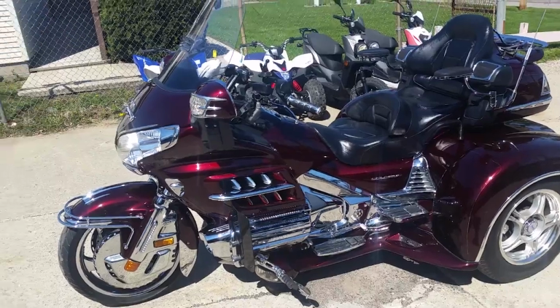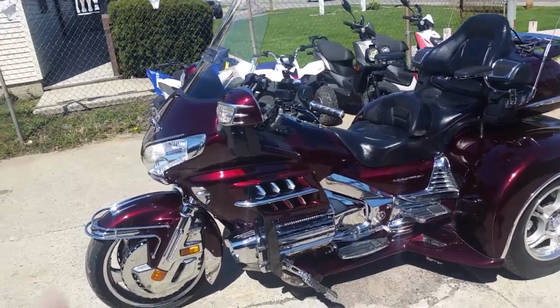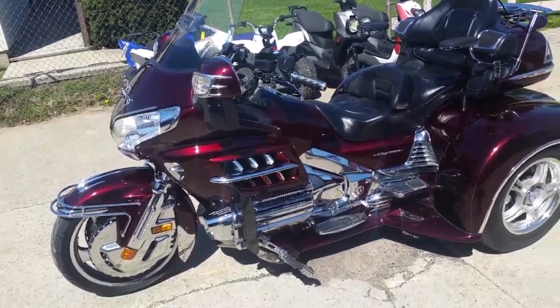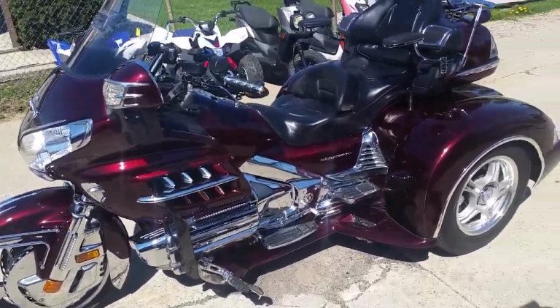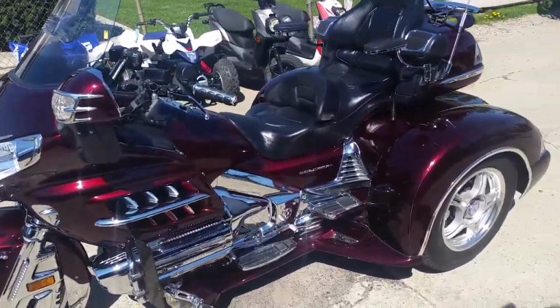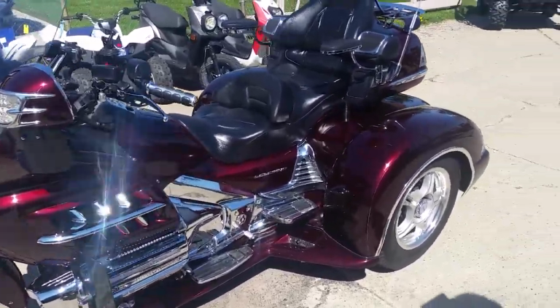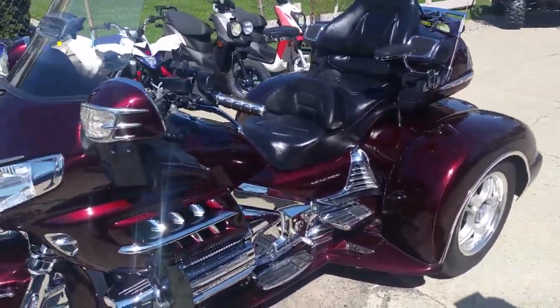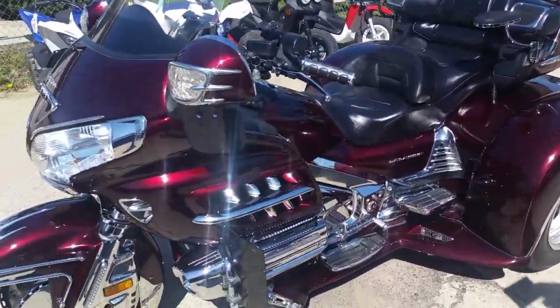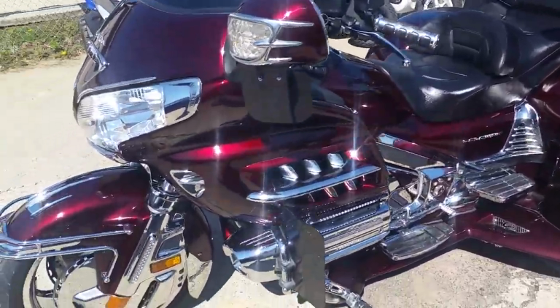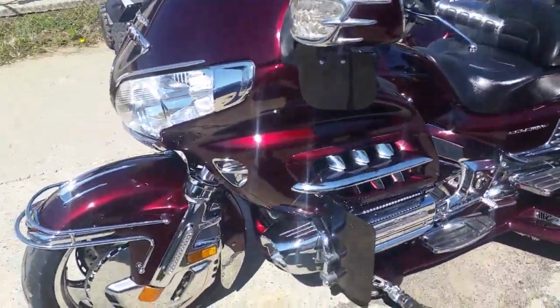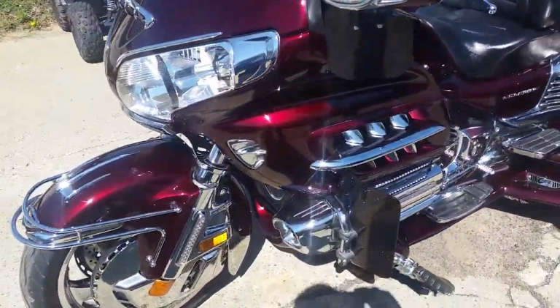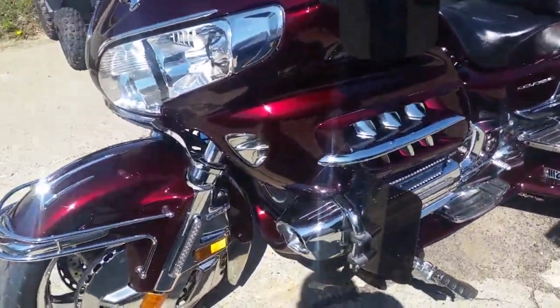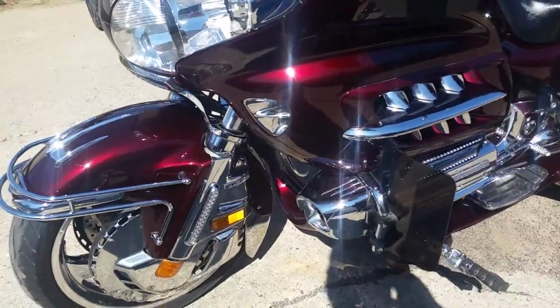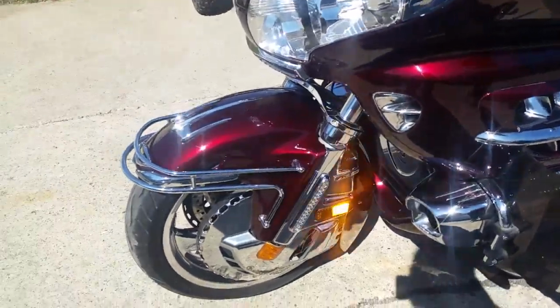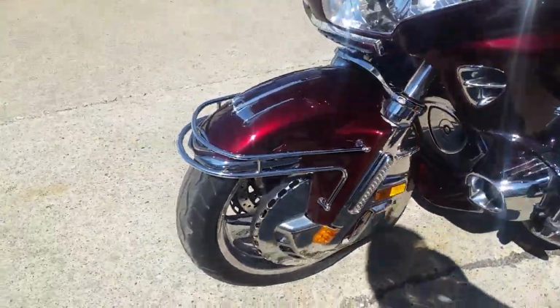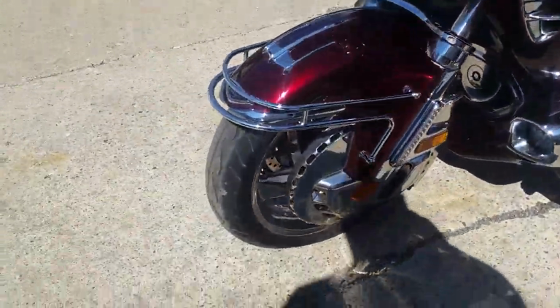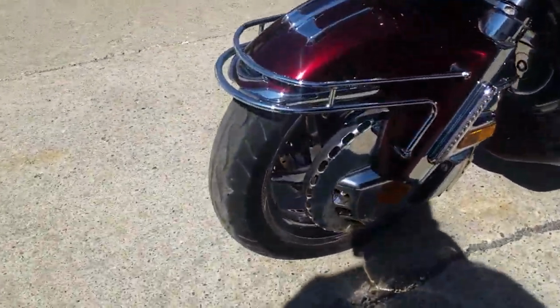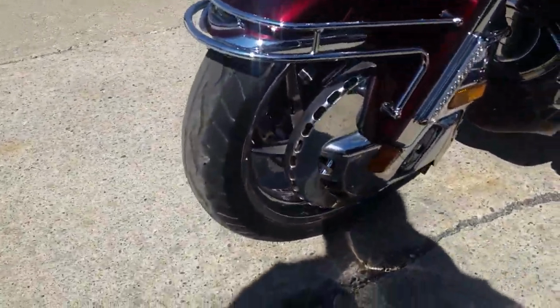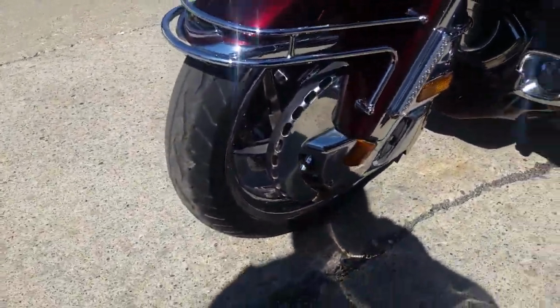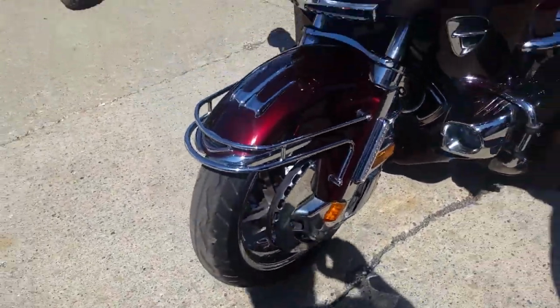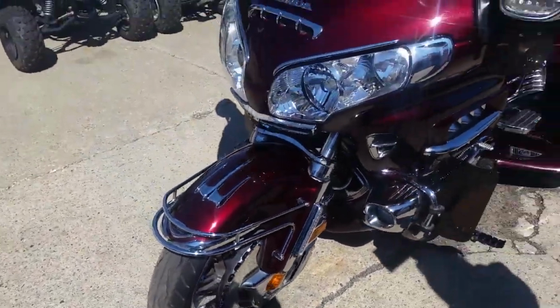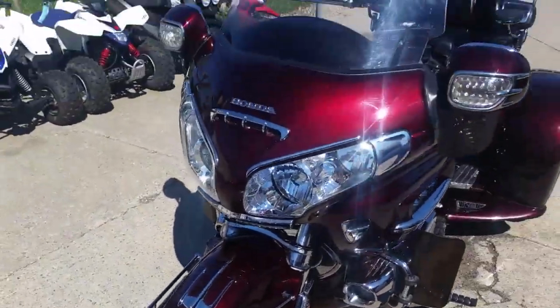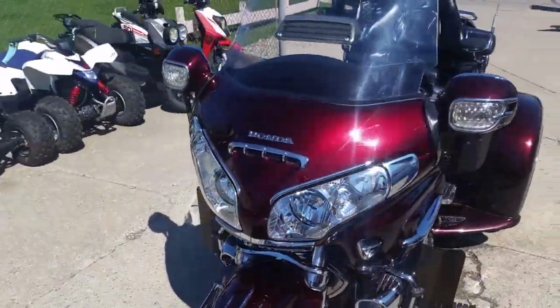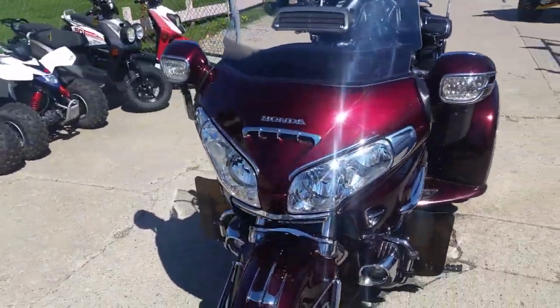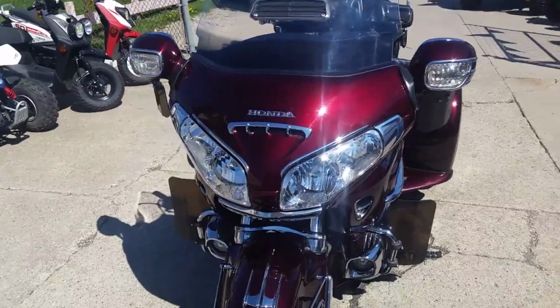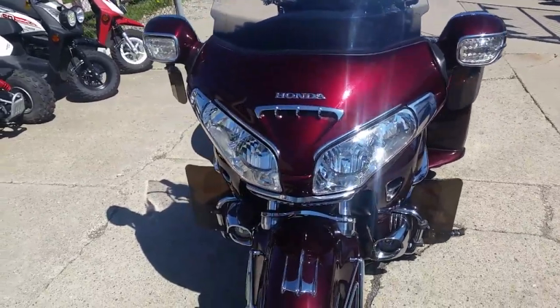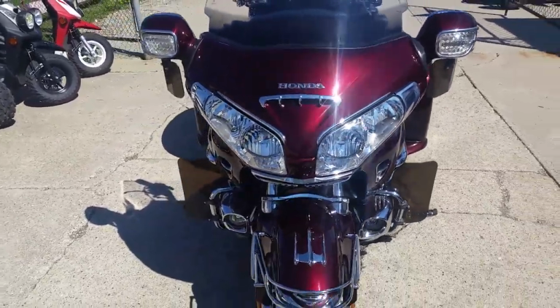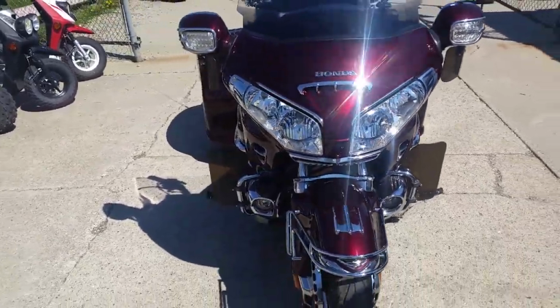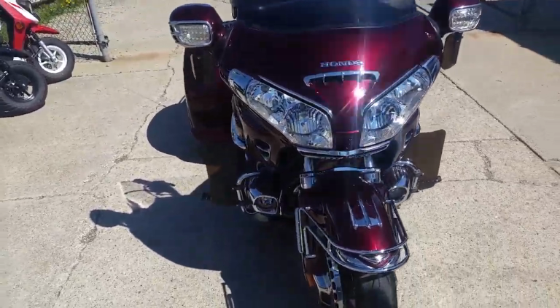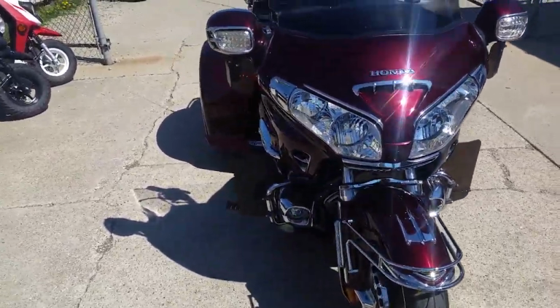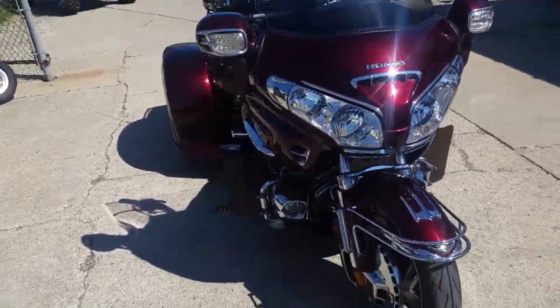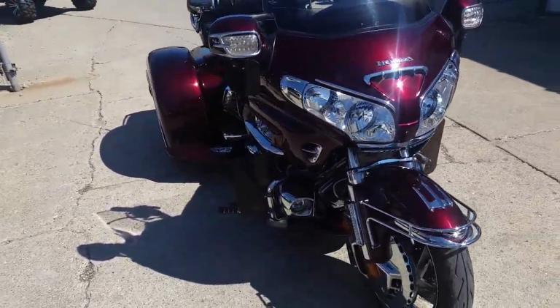Check this one out, boys and girls. 2008 Honda Goldwing 1800 trike with the comfort package. It's a beautiful bike. It's got the Champion trike kit. Perfect black cherry paint. Tons of chrome.